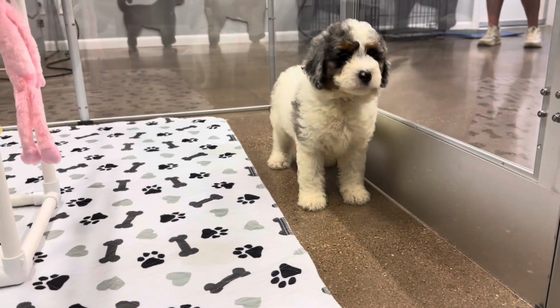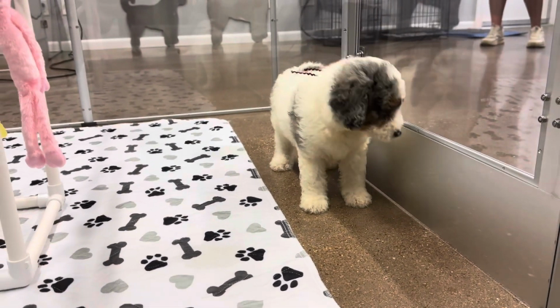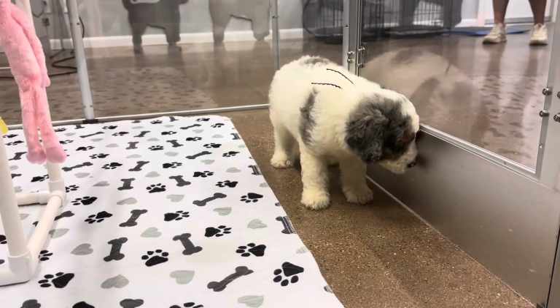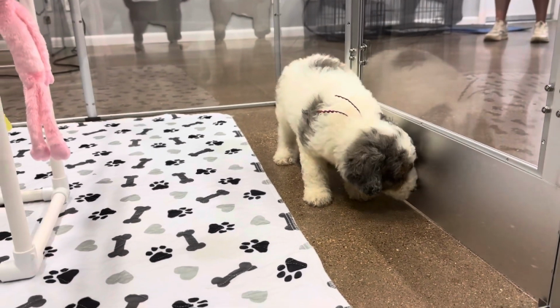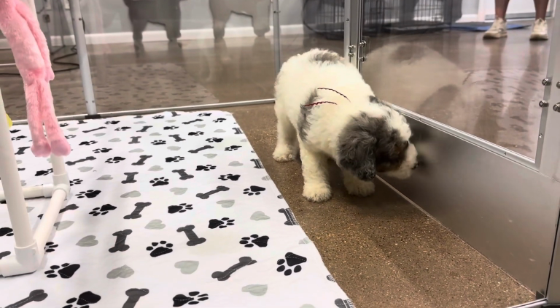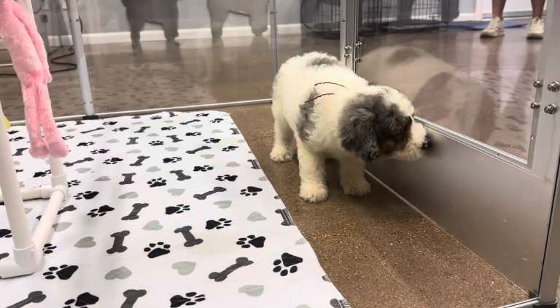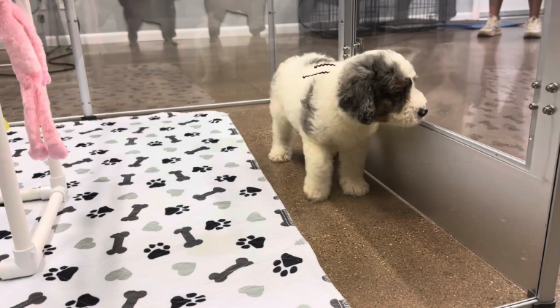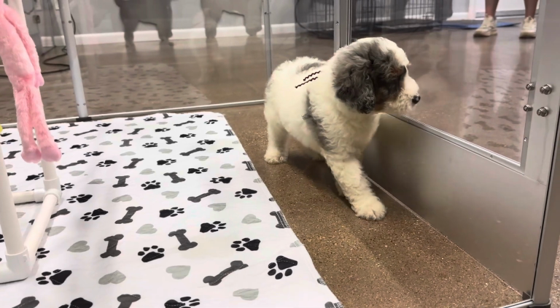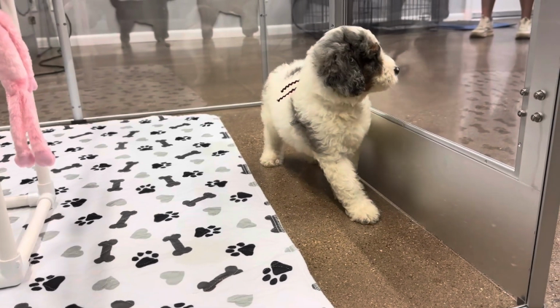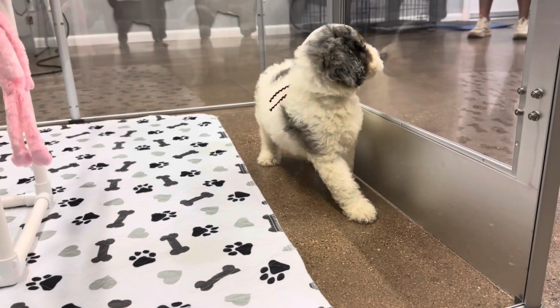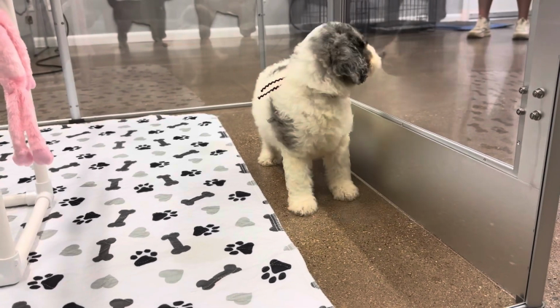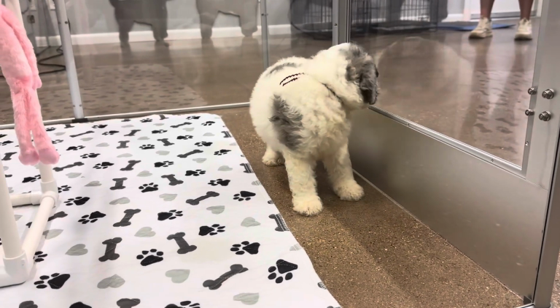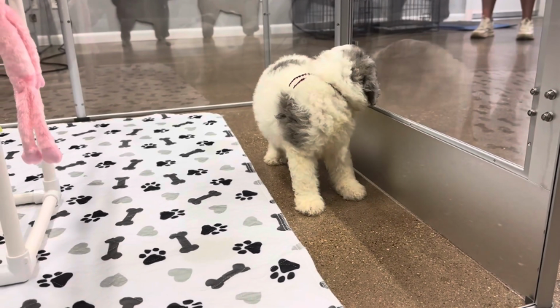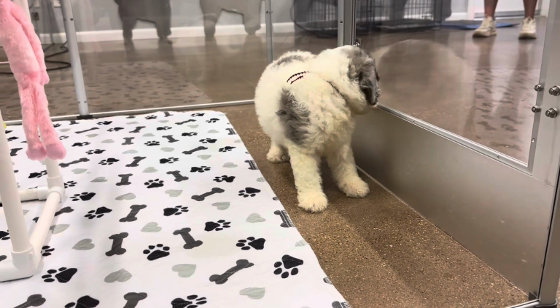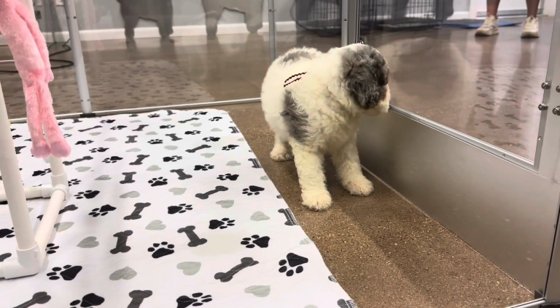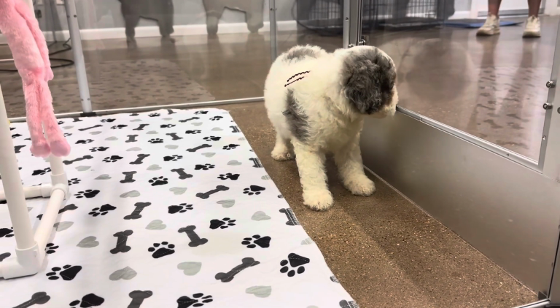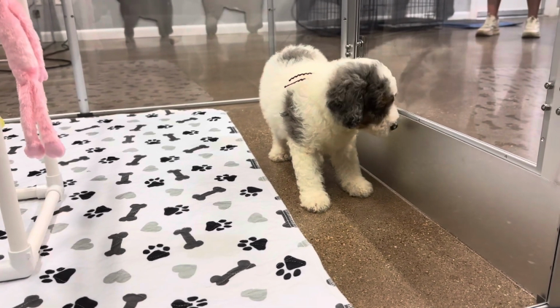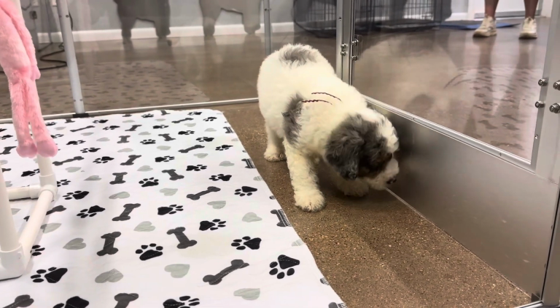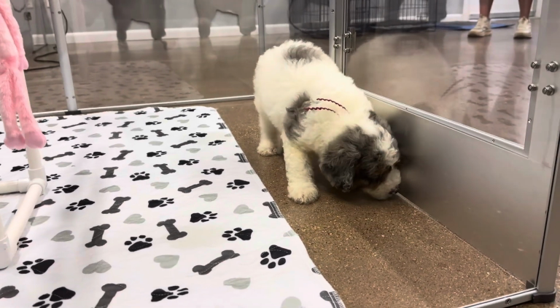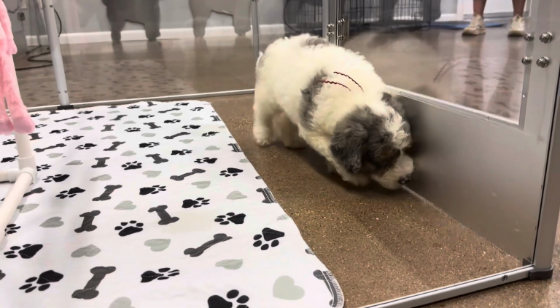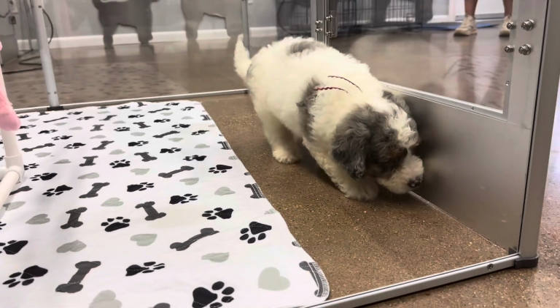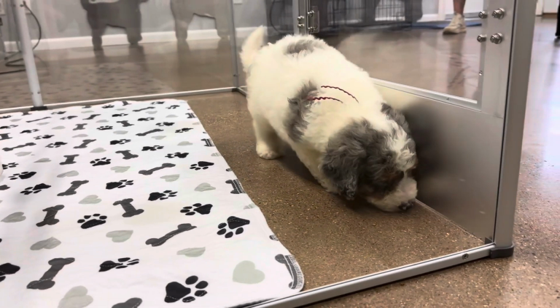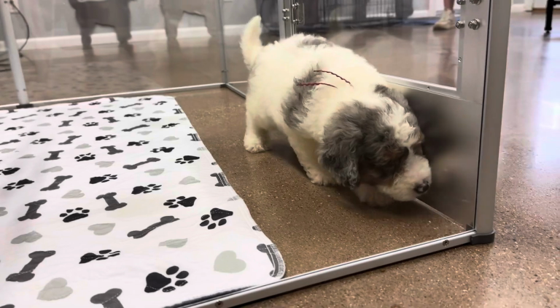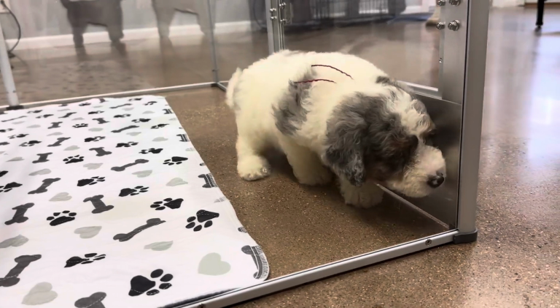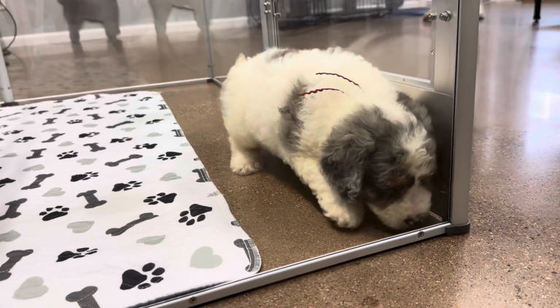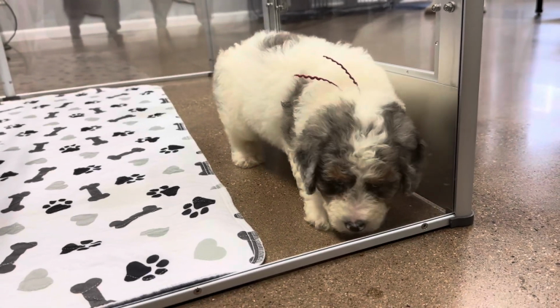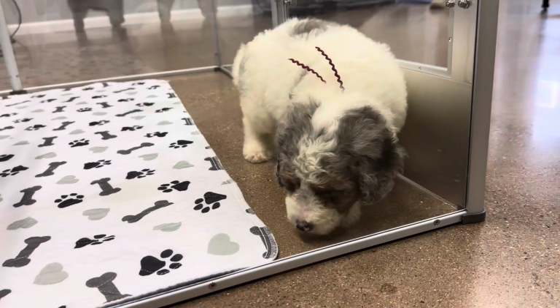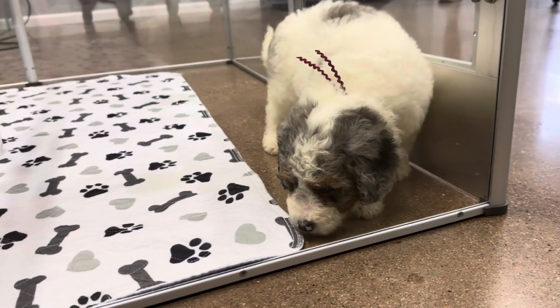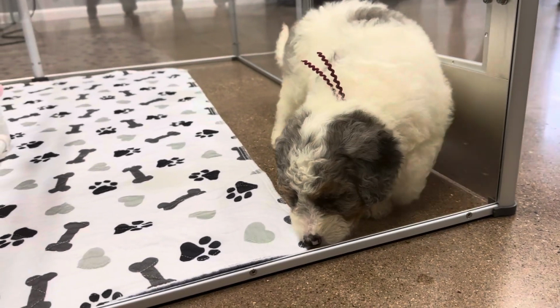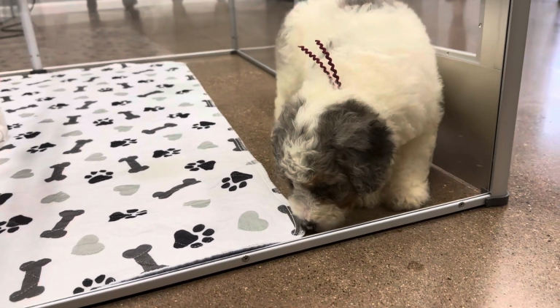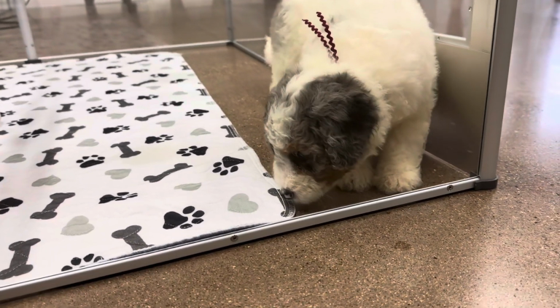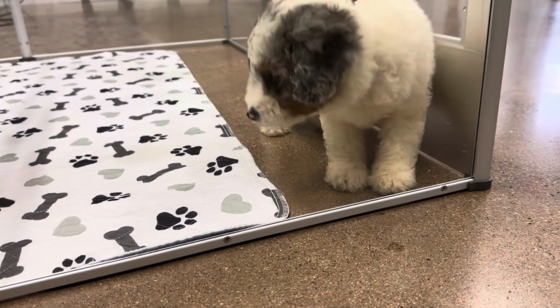She has a wavy coat. She's expected to be curly full grown, or she'll stay more wavy like this. So she could look just like this full grown or get a little bit more wavy.